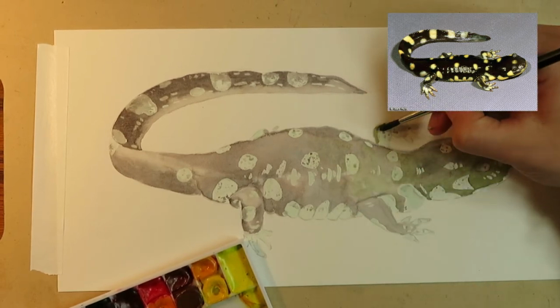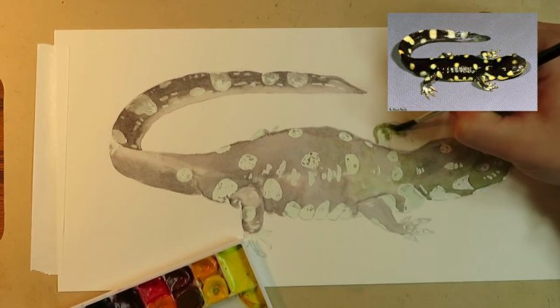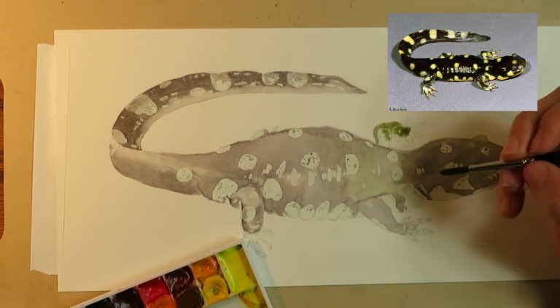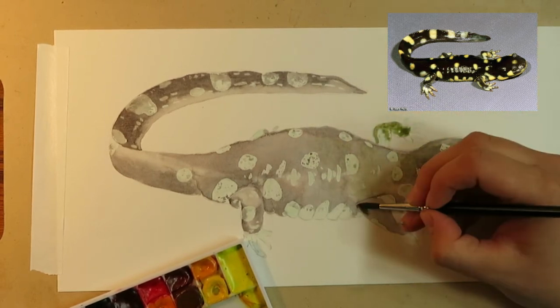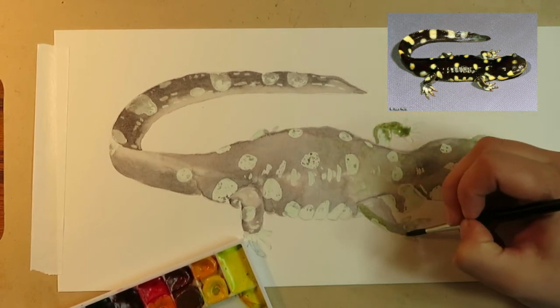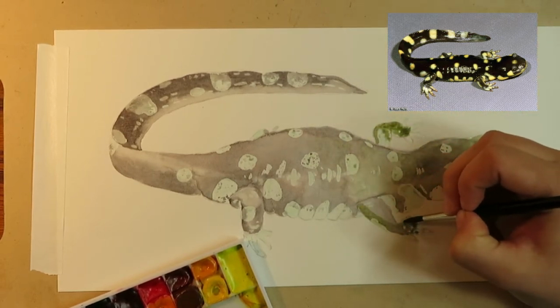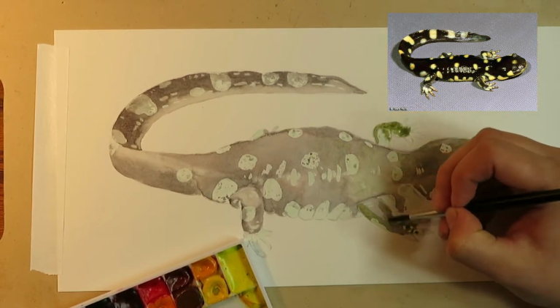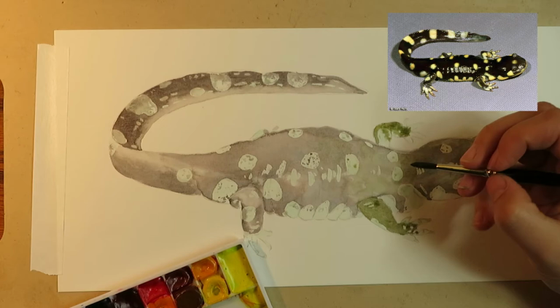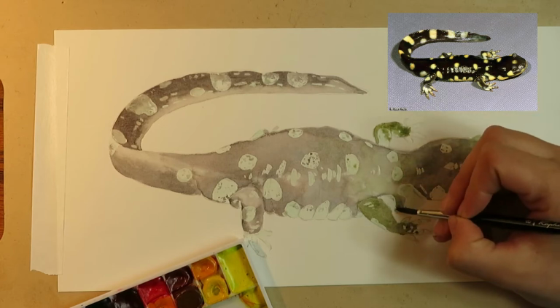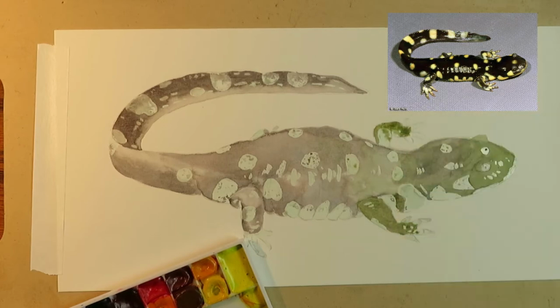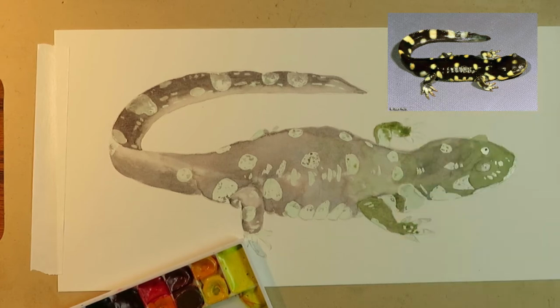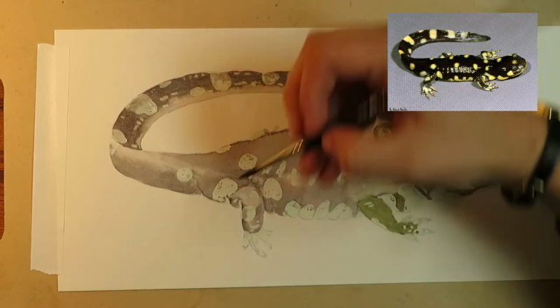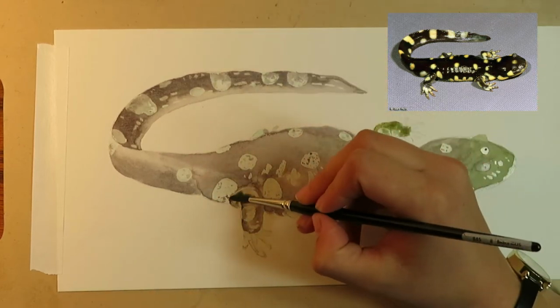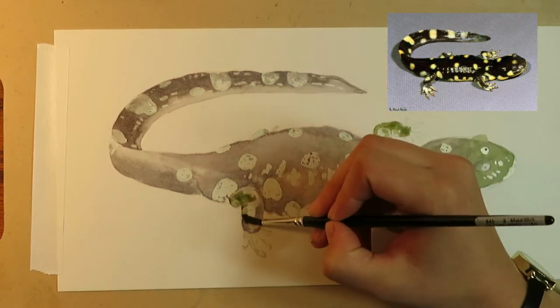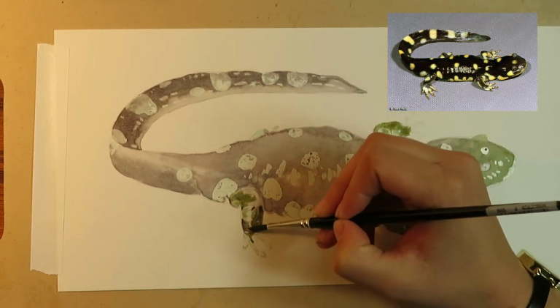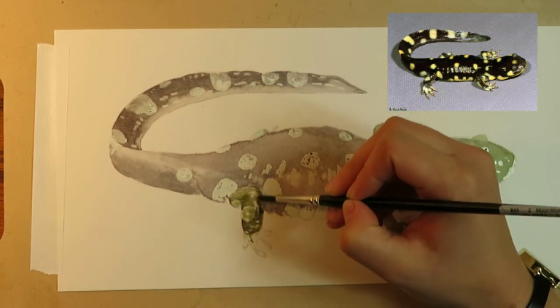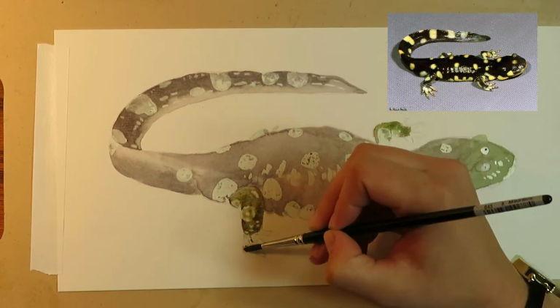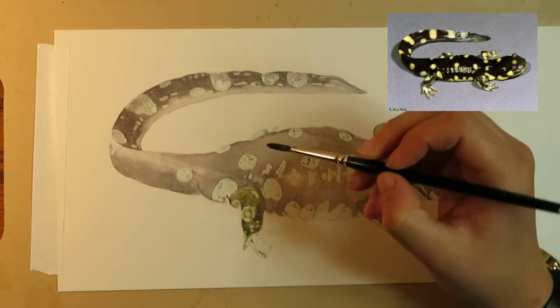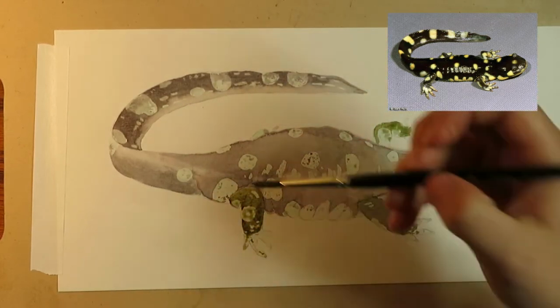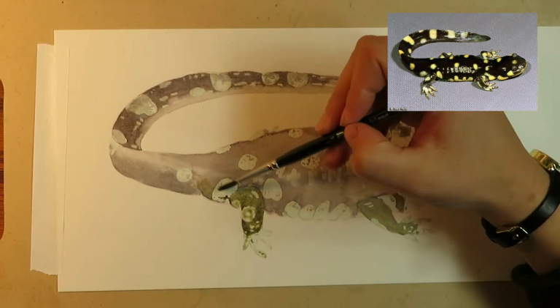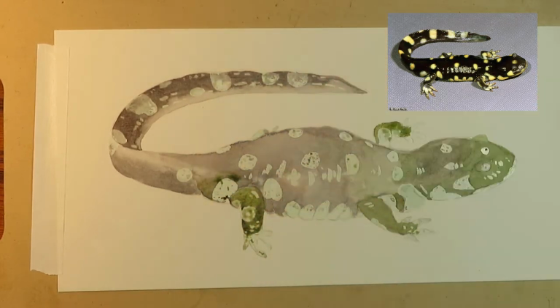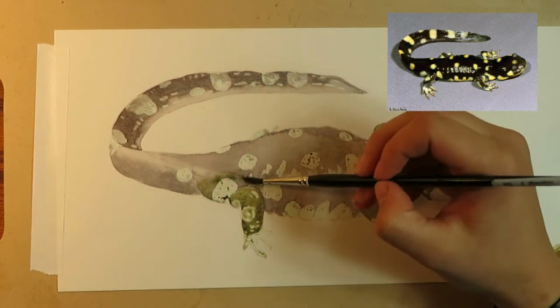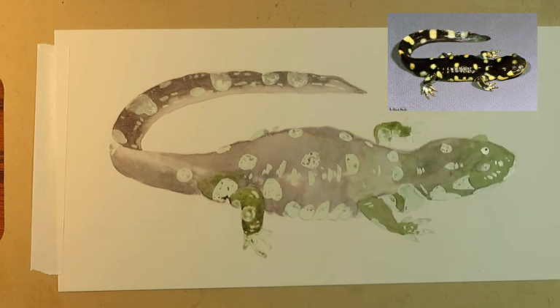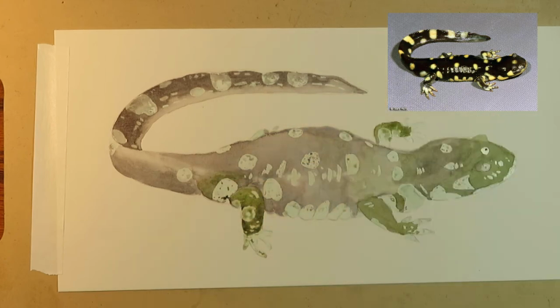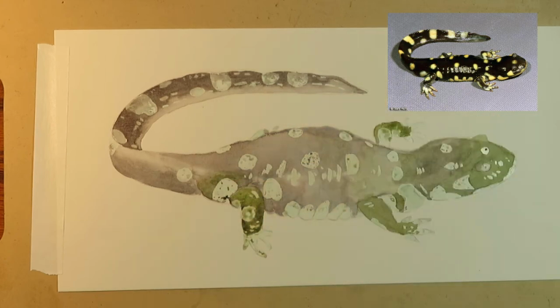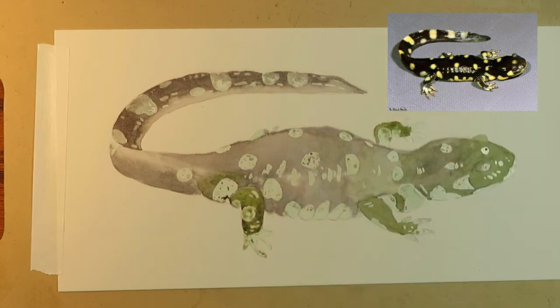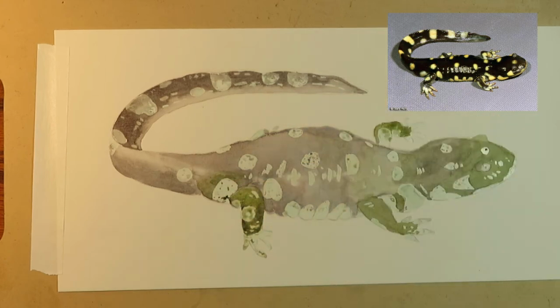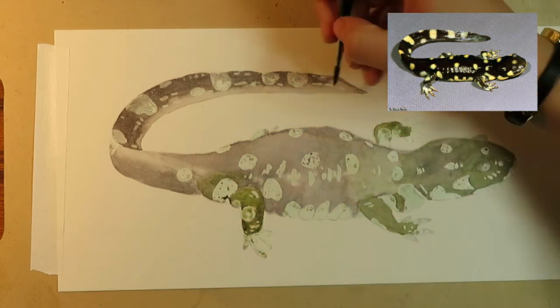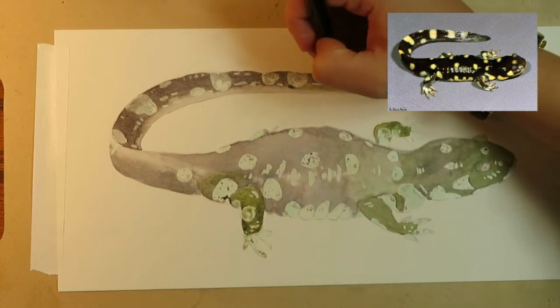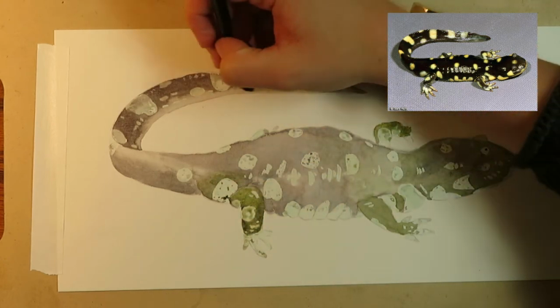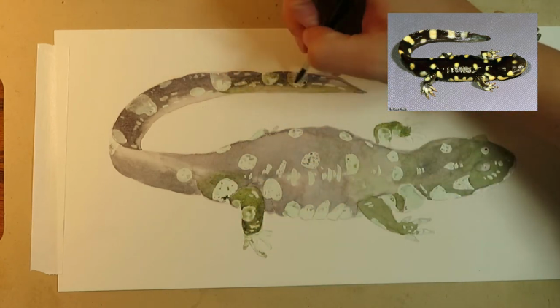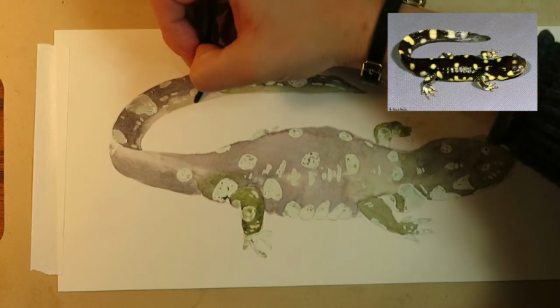Now that my shadow layer is dry, I'm going to come in with some undersea green and paint washes over the head, legs, and the end of the tail. I don't want to have any harsh lines, so I'm going to make sure I fade these out with a wet brush.